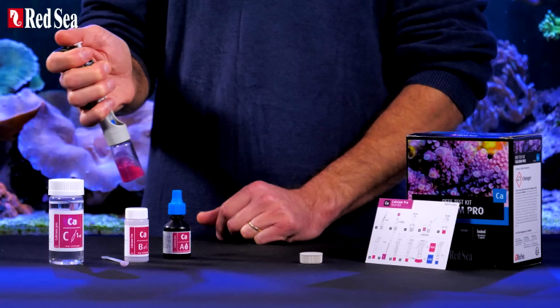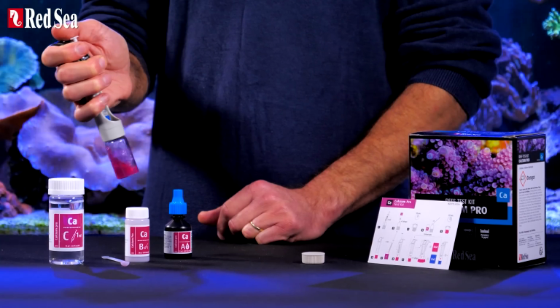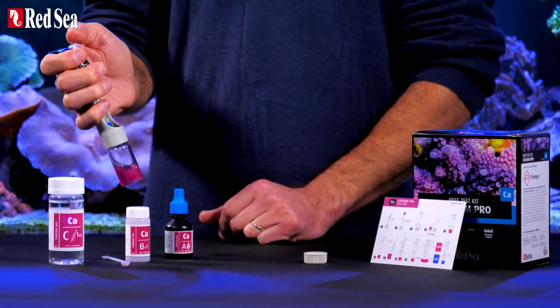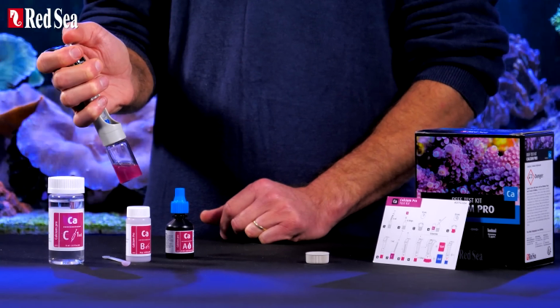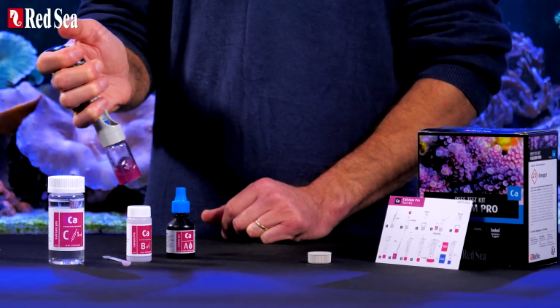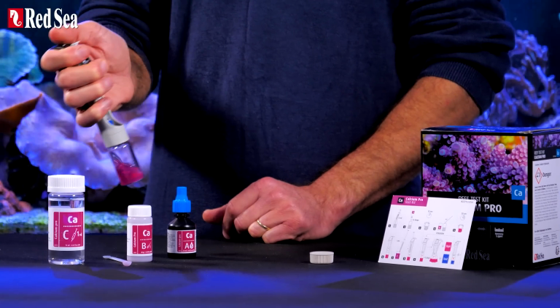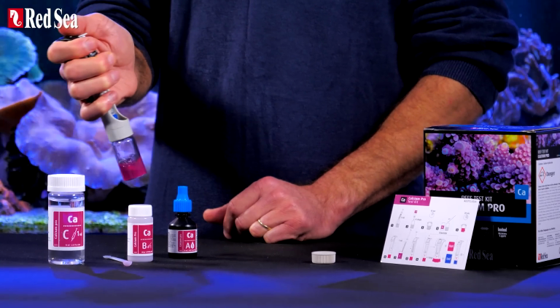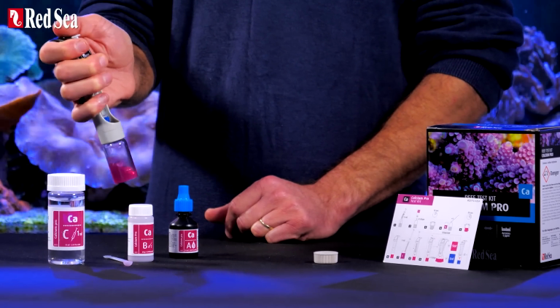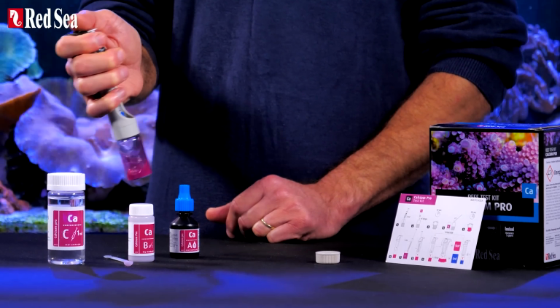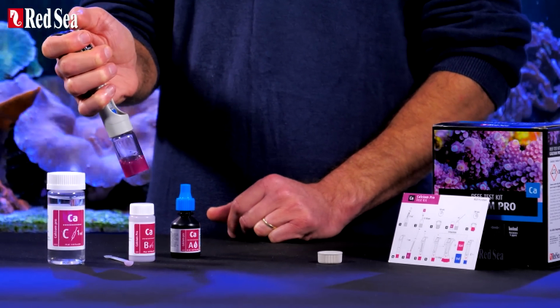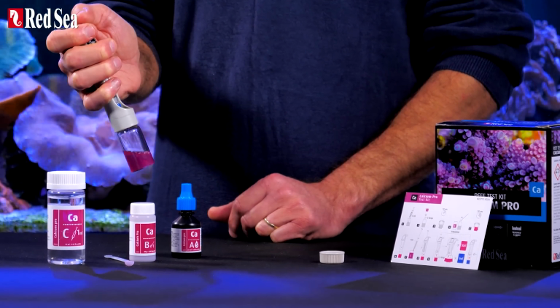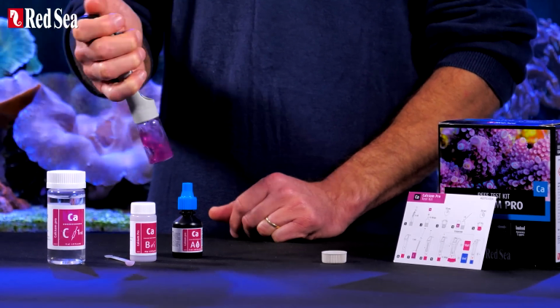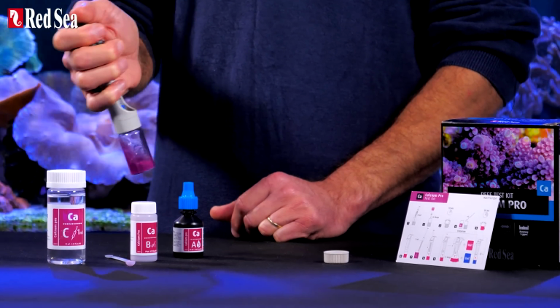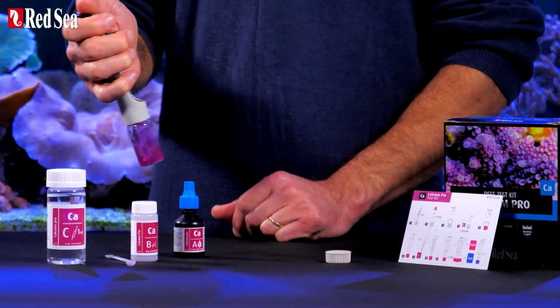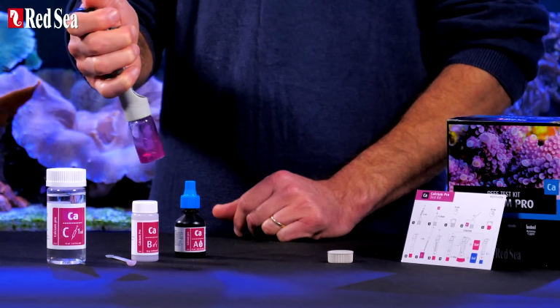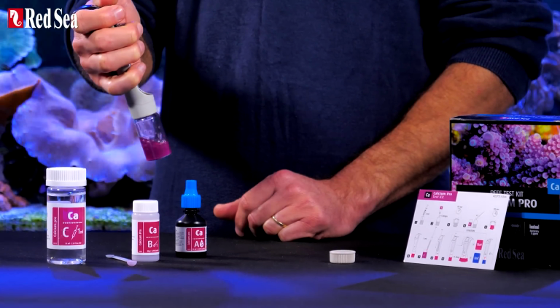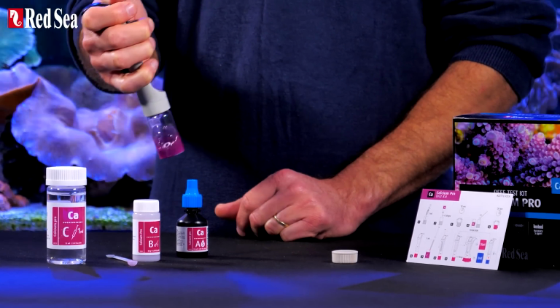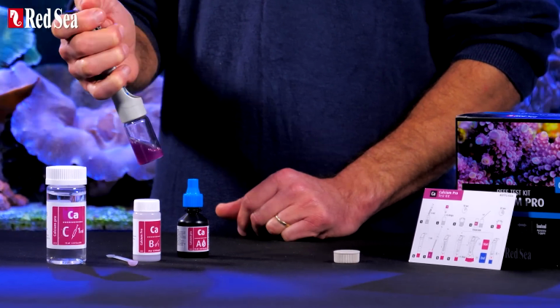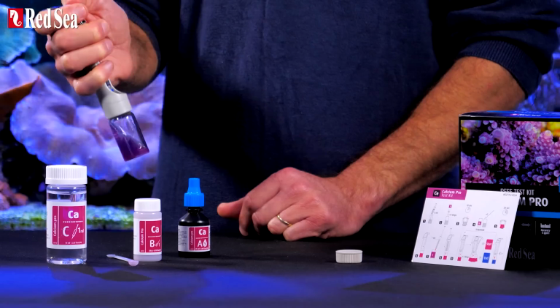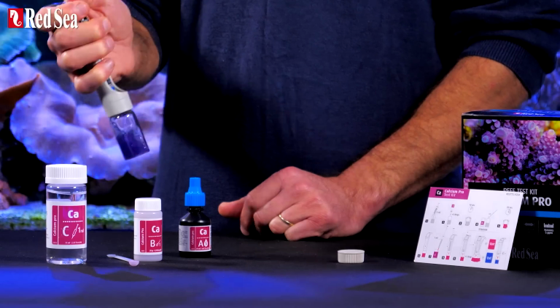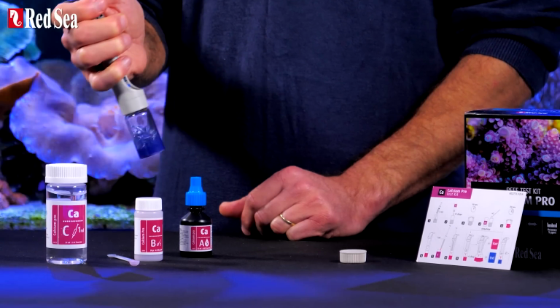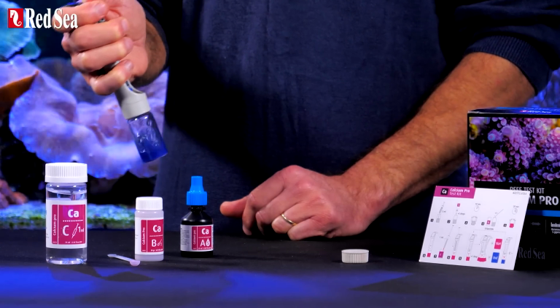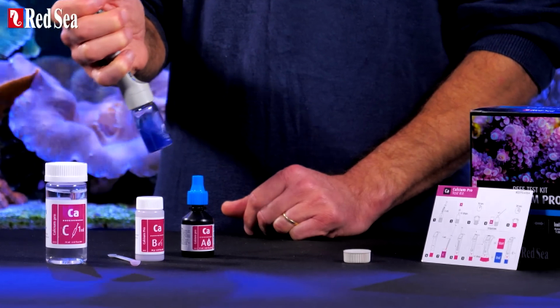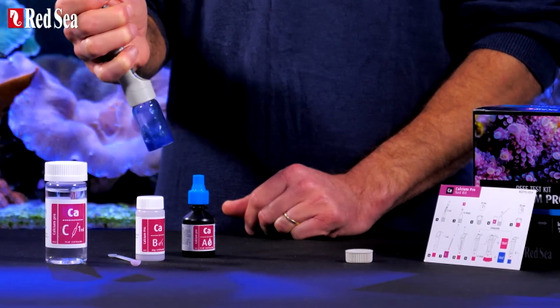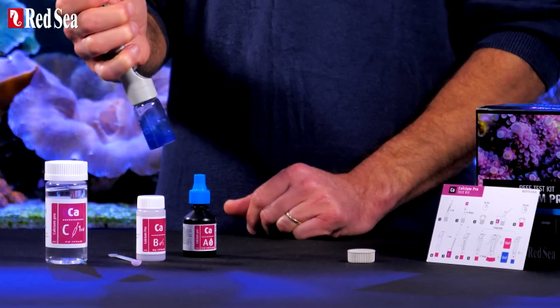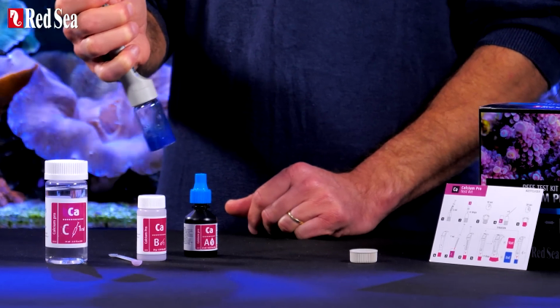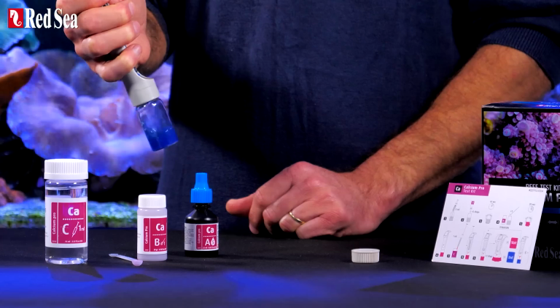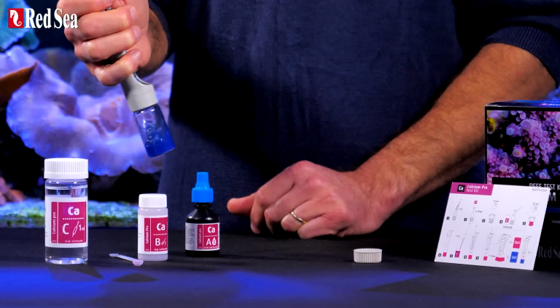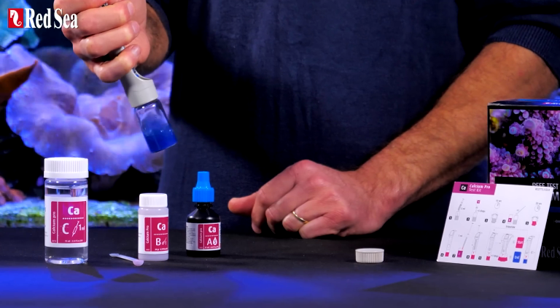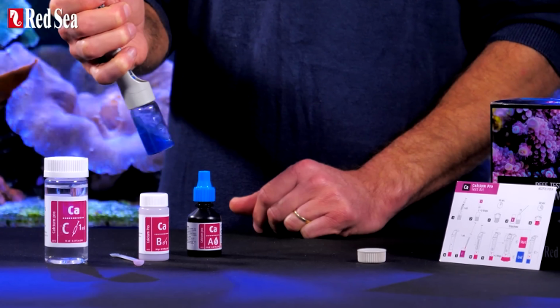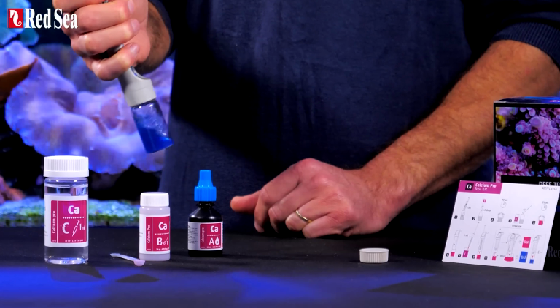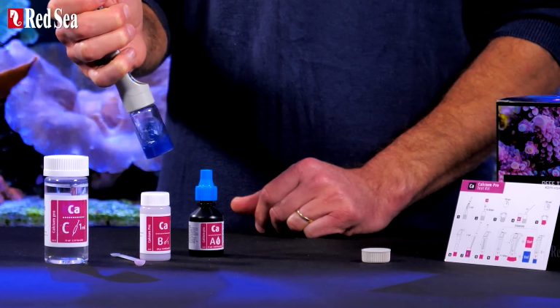Since calcium is the key indicator to coral growth, the four-part program revolves around a single weekly measurement of calcium, which determines the dosages of all four parts.